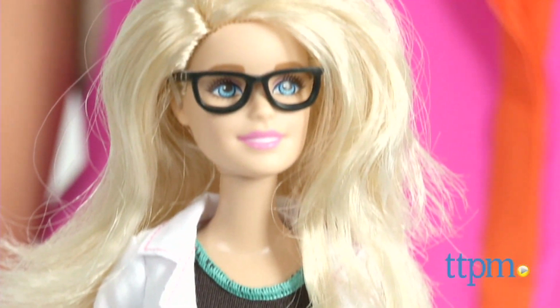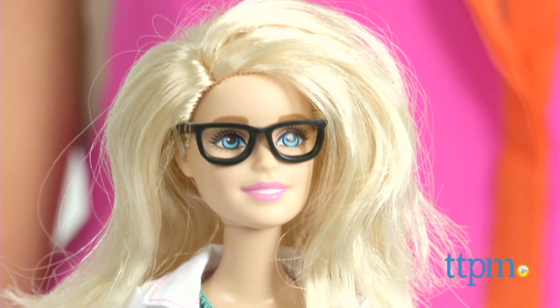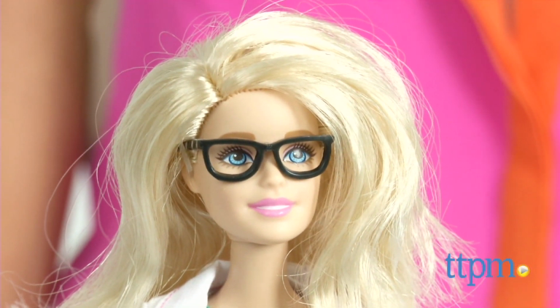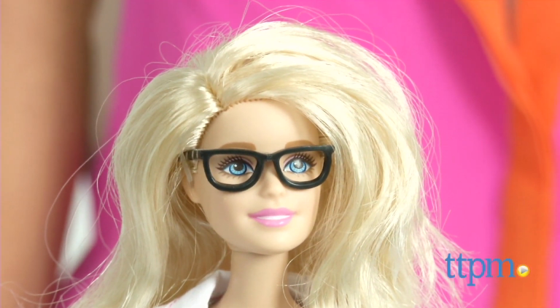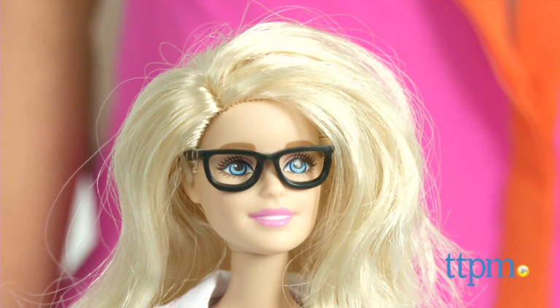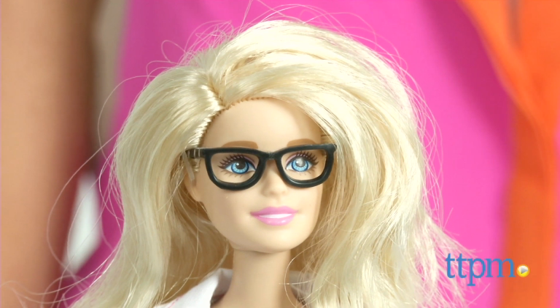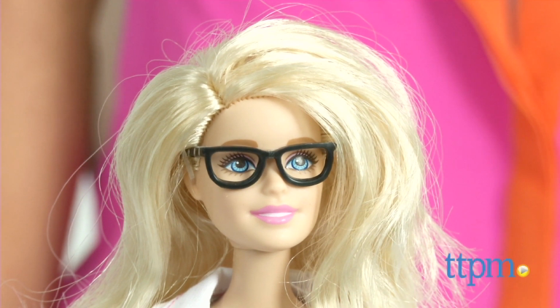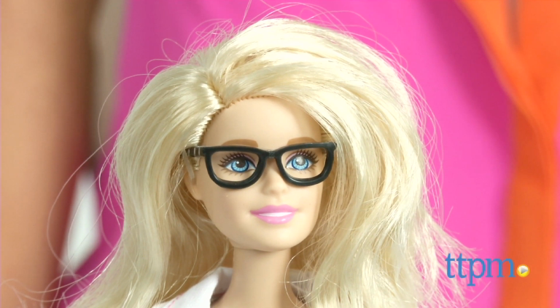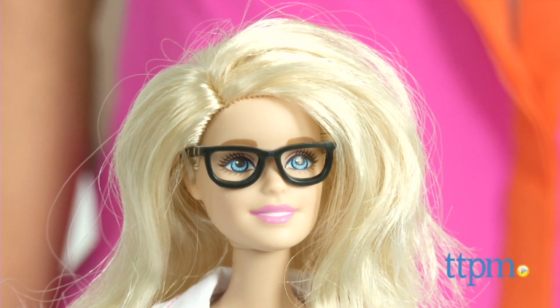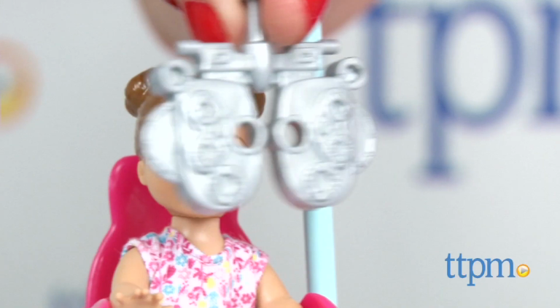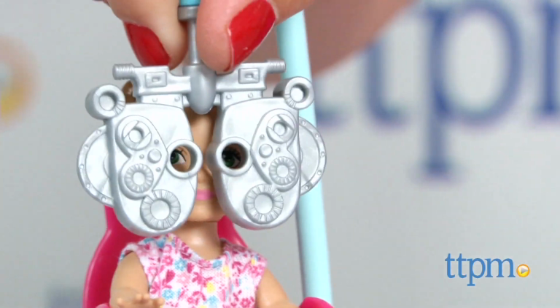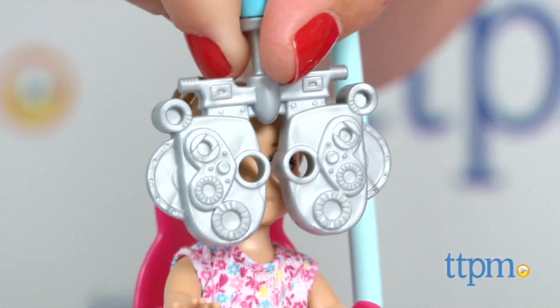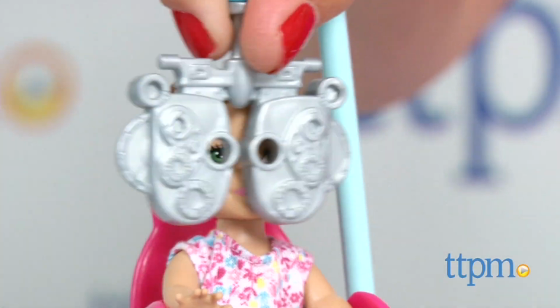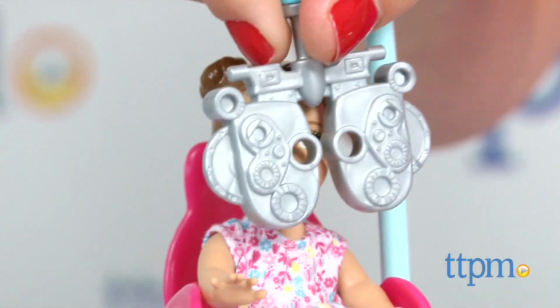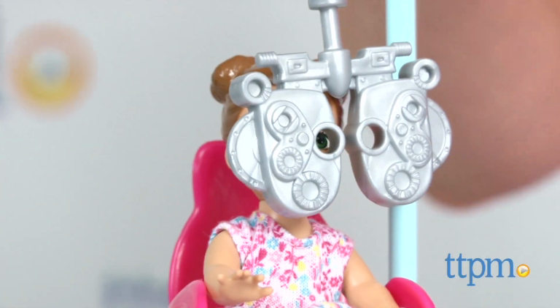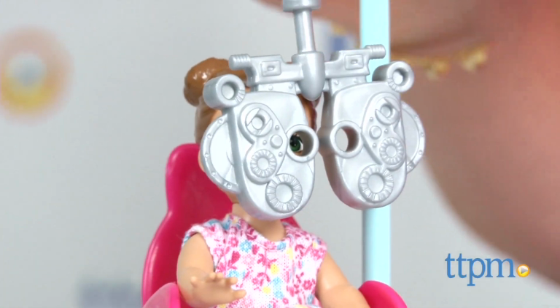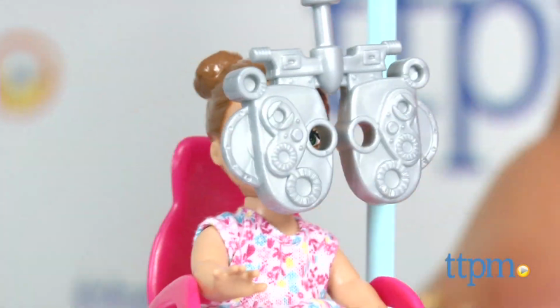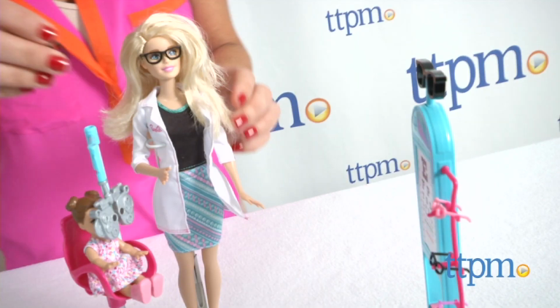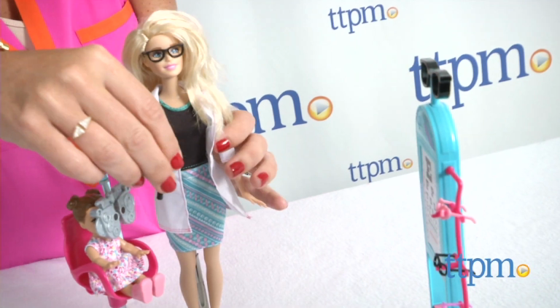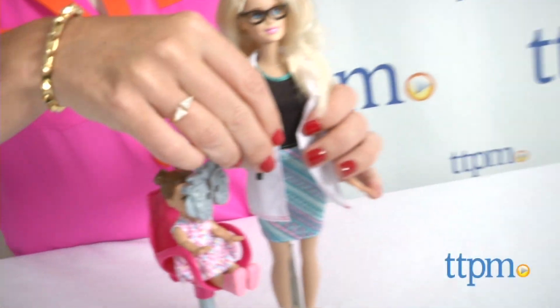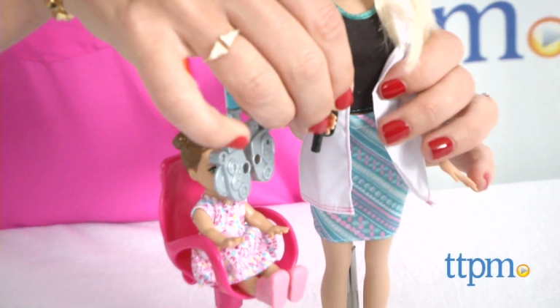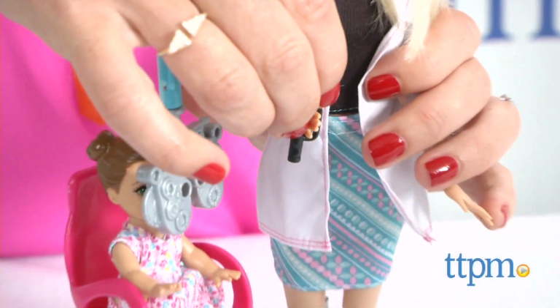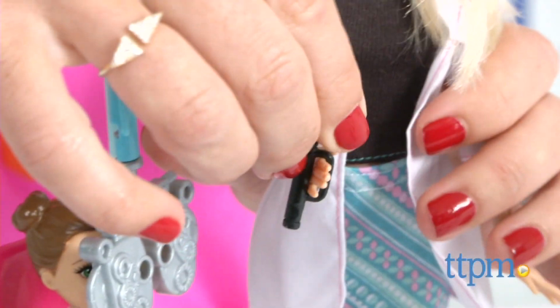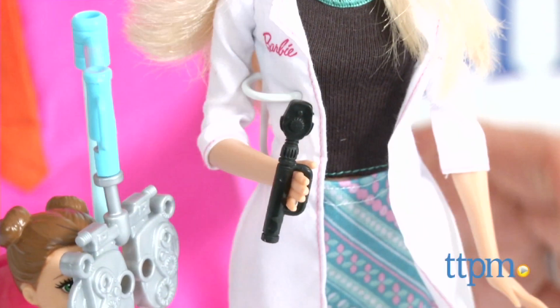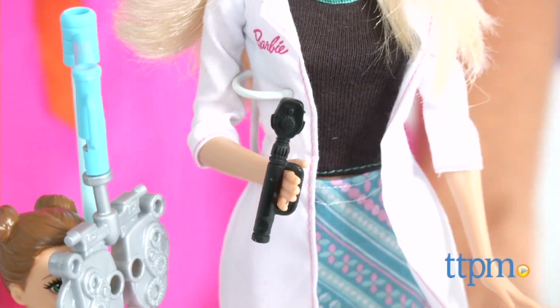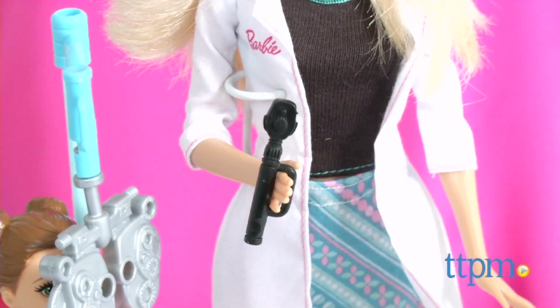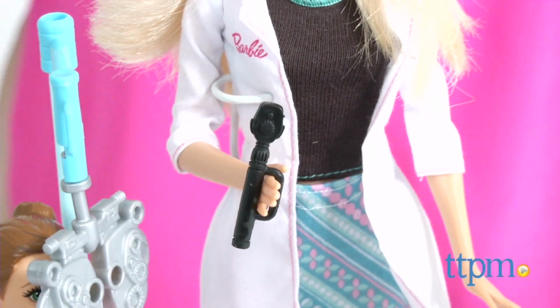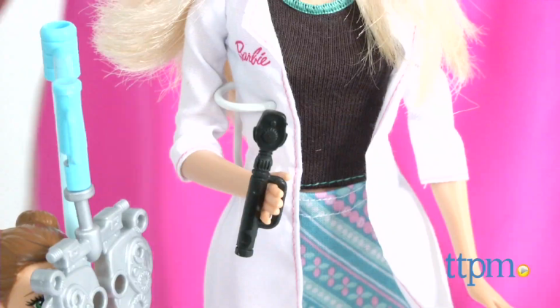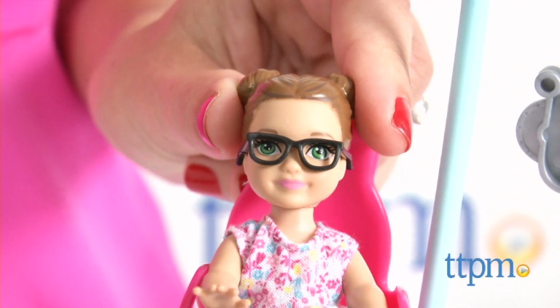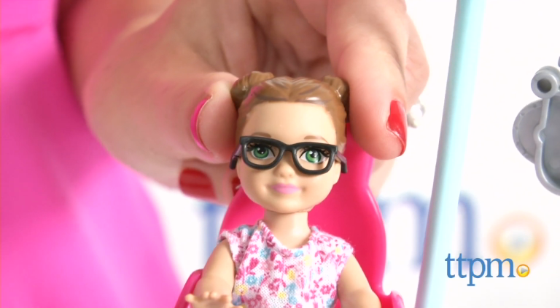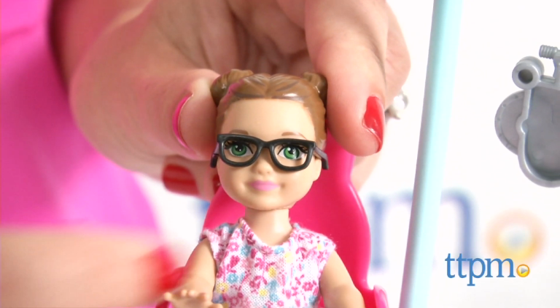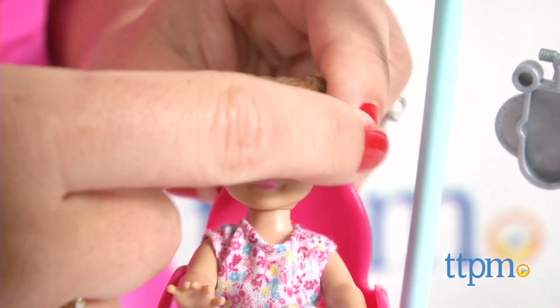Recommended for ages three and up, this Barbie set offers imaginative and role play as kids play doctor to the little patient, check her eyes, and fit her for glasses. It's also a great way to introduce kids to the world of medicine, showing them that any career is possible.